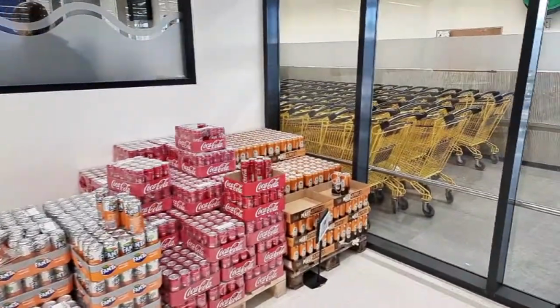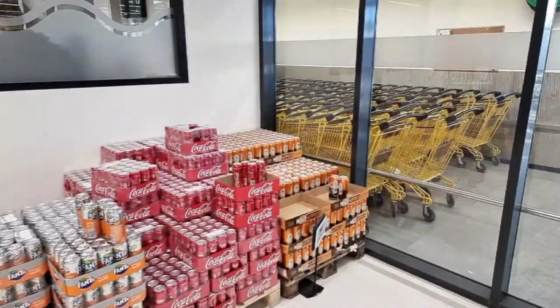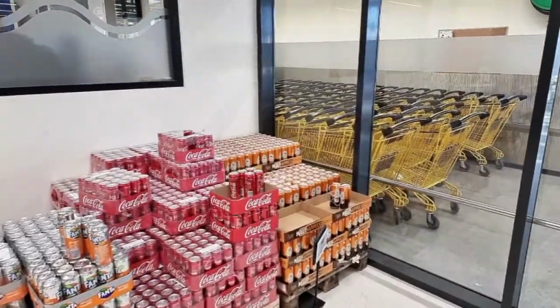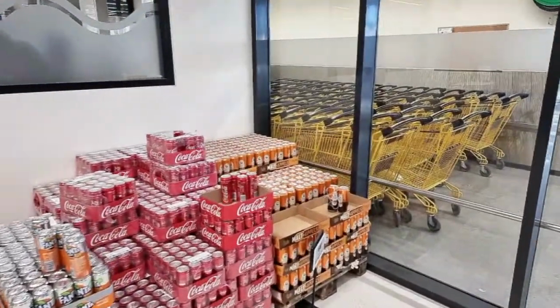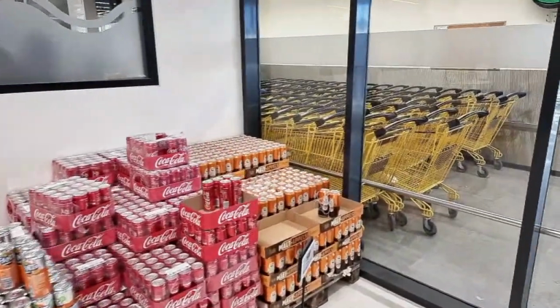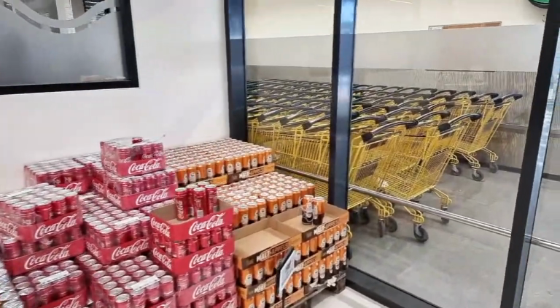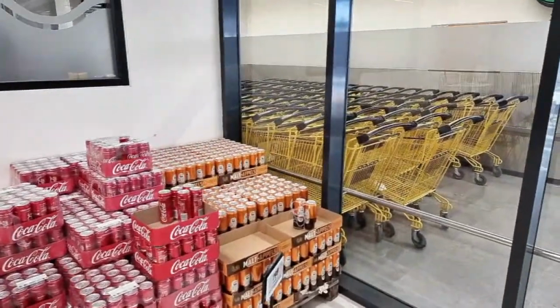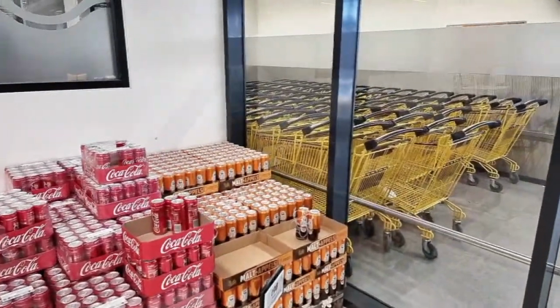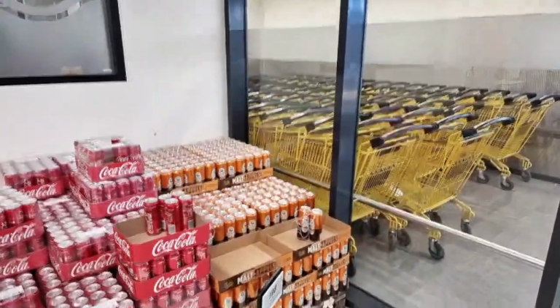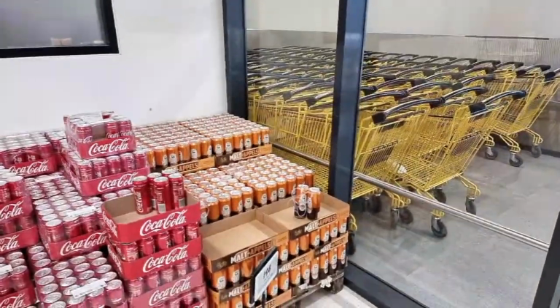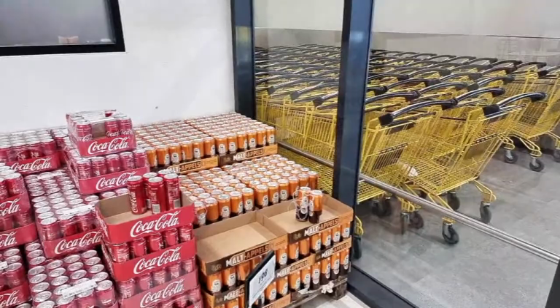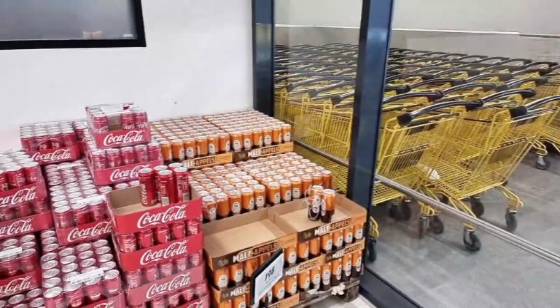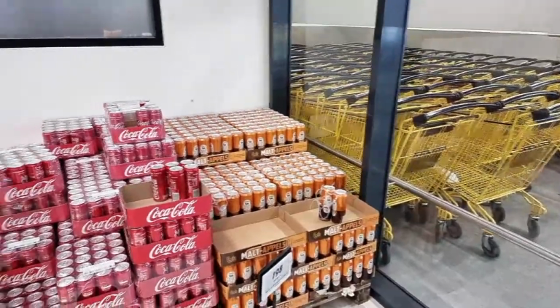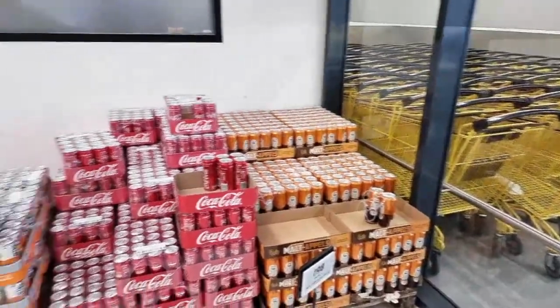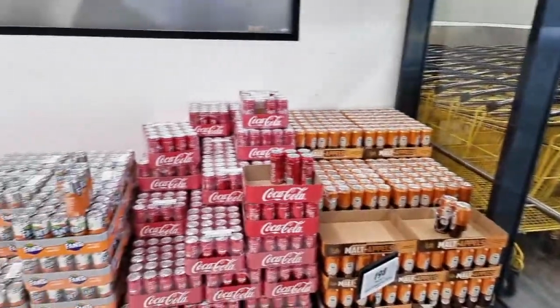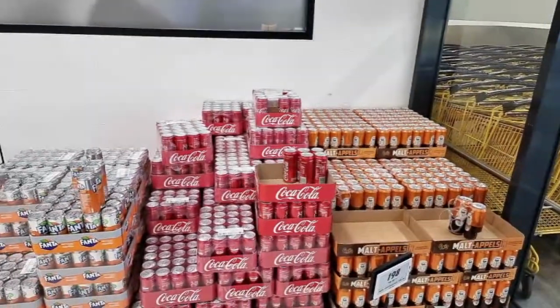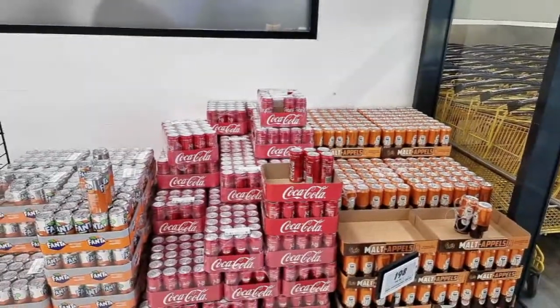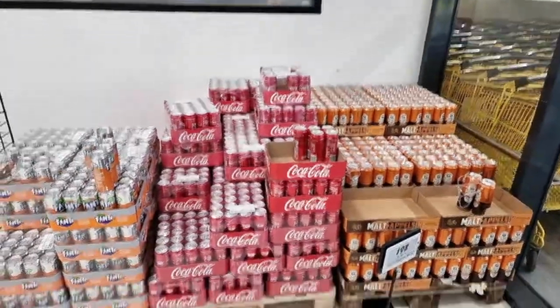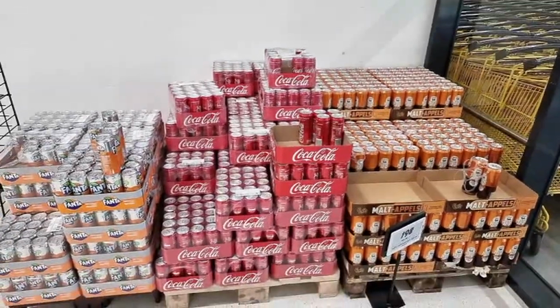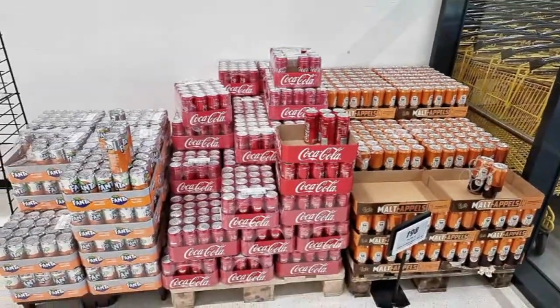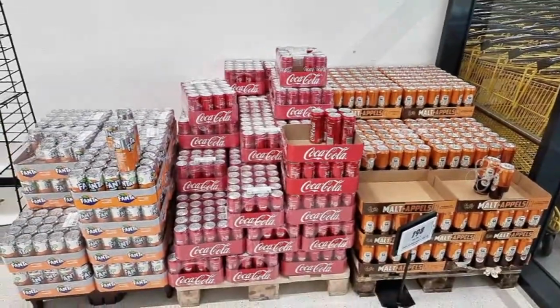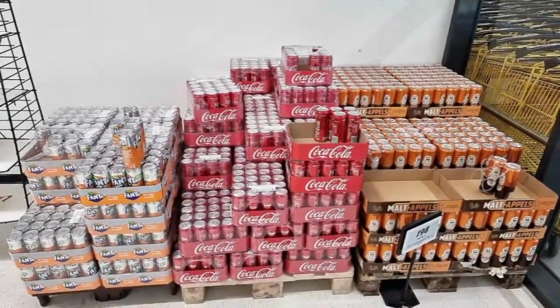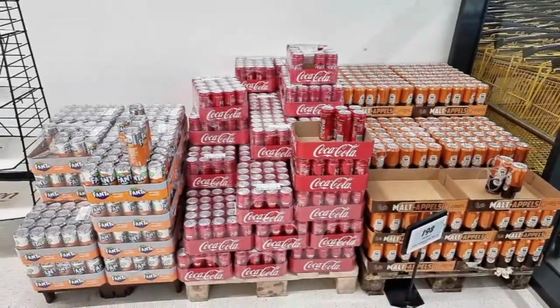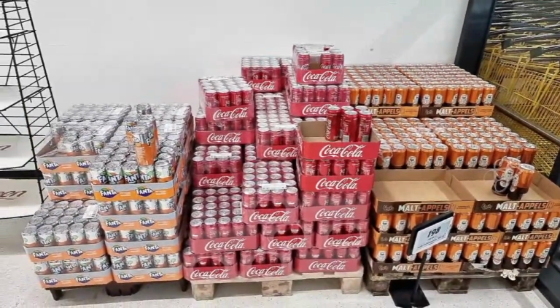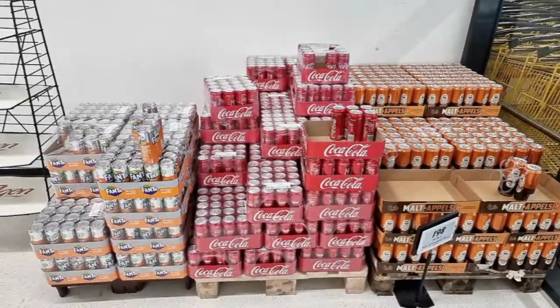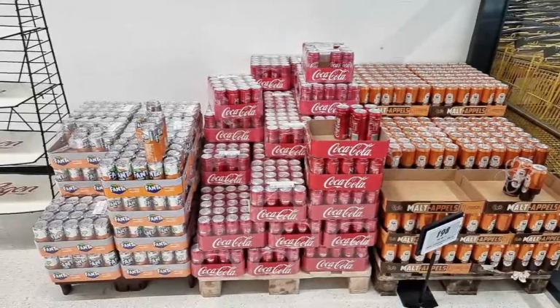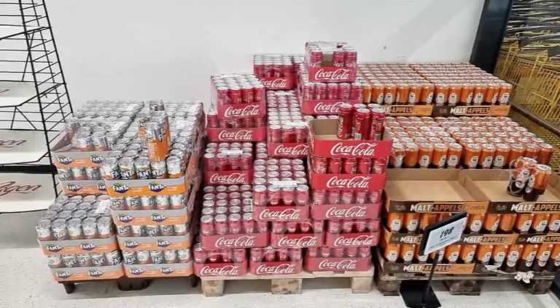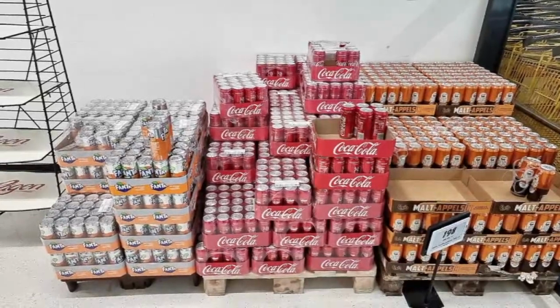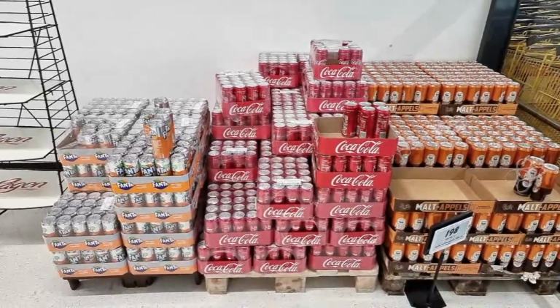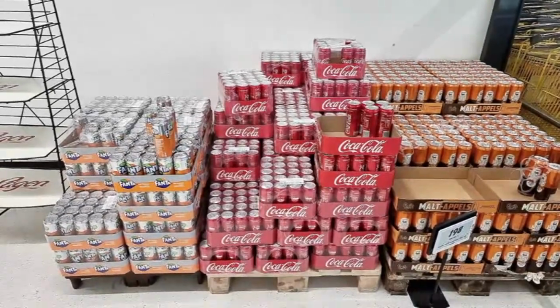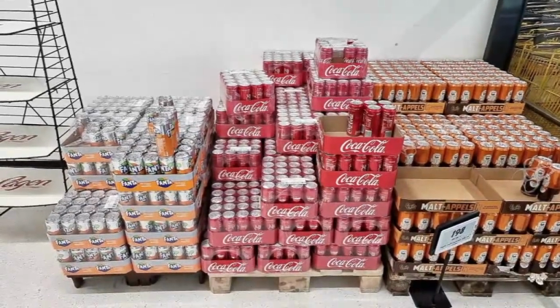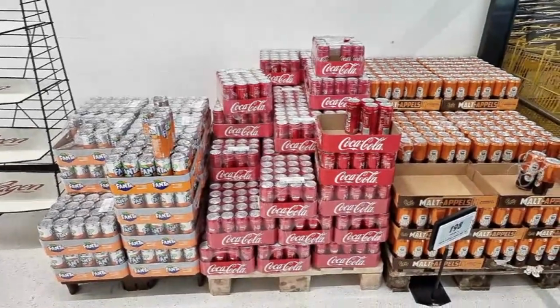A viewer asks: is it true that grocery stores sell yarn? Yes, some do but not all - it depends on the location. If it's a small grocery store in a small town, probably yes.